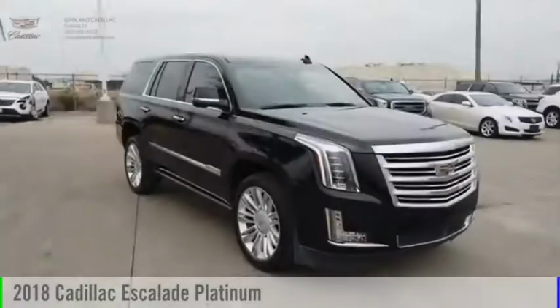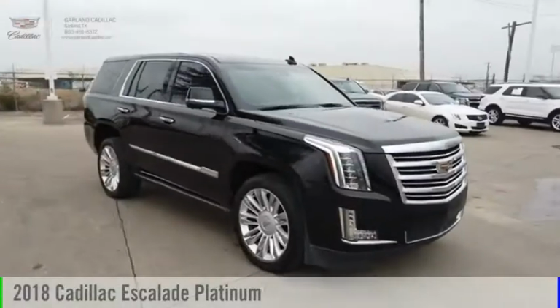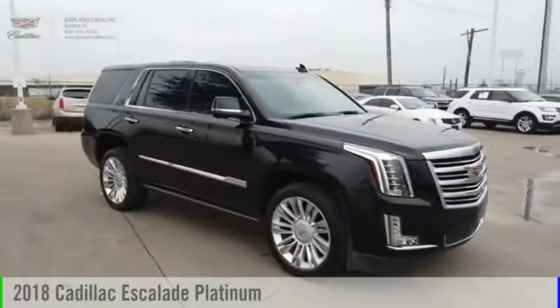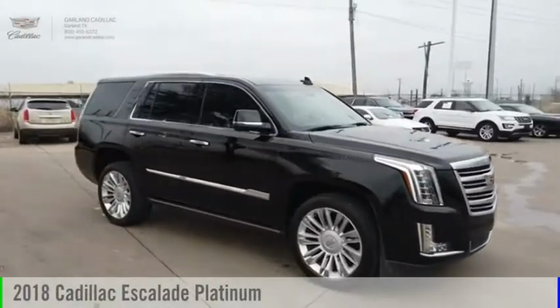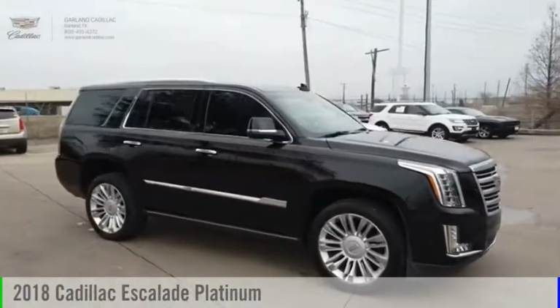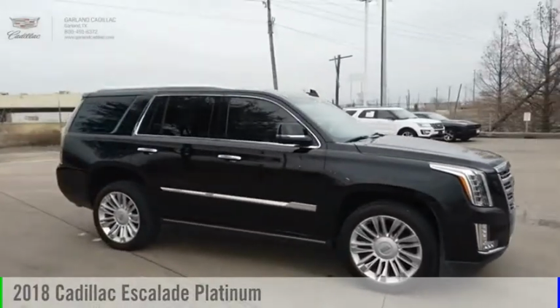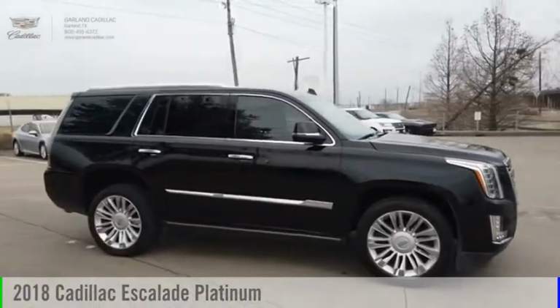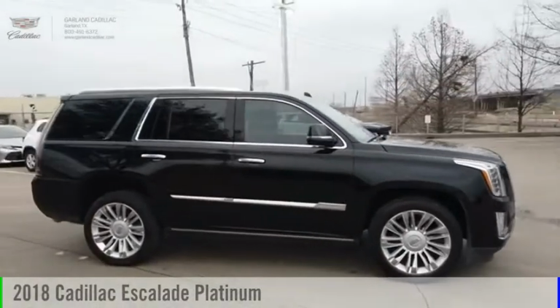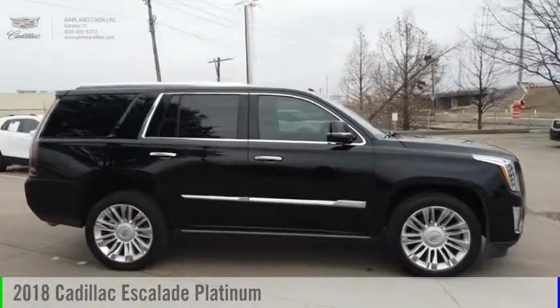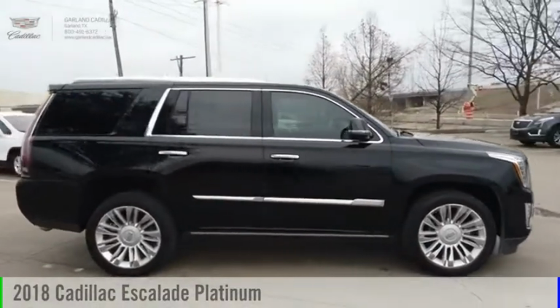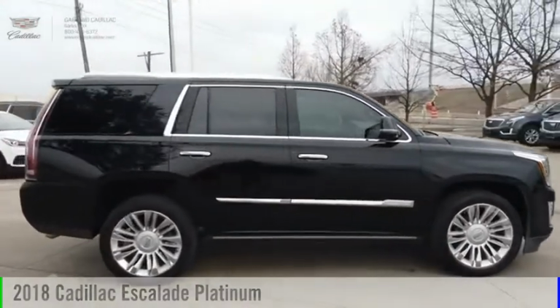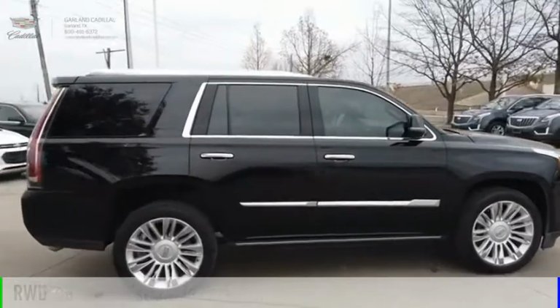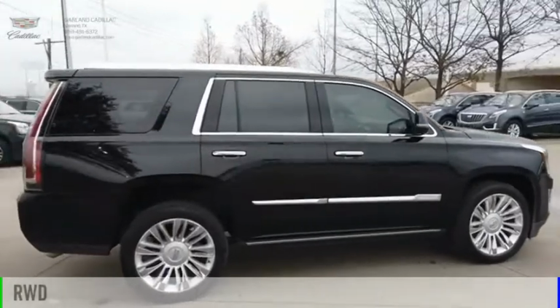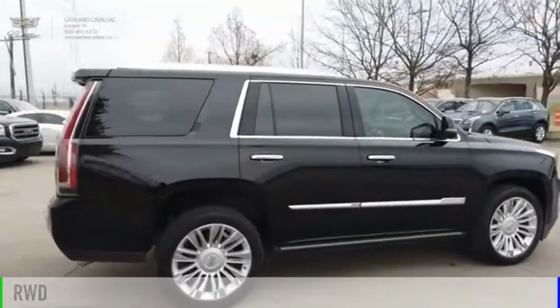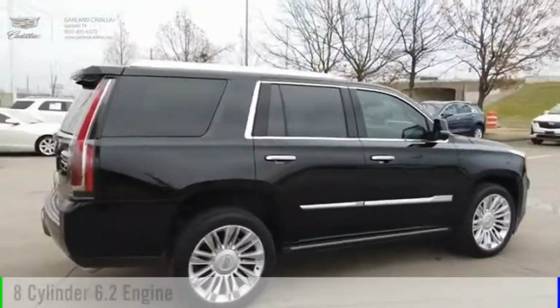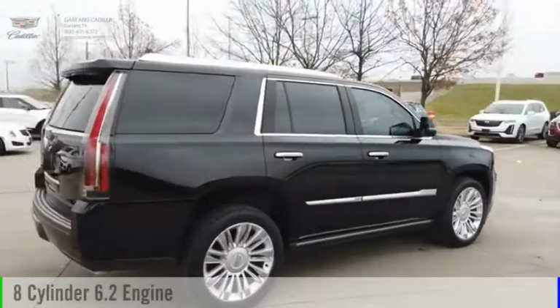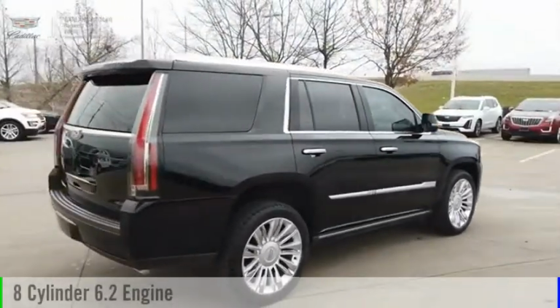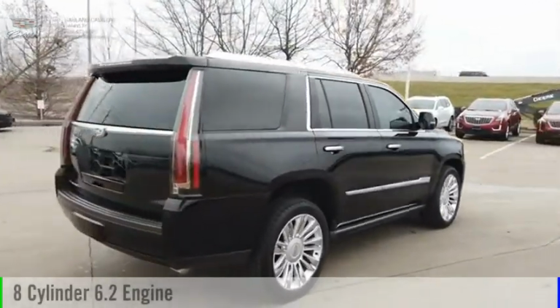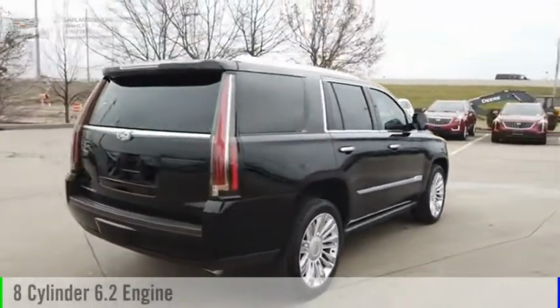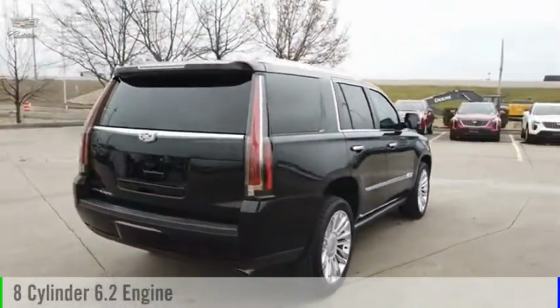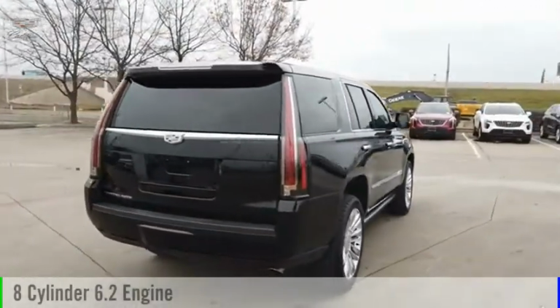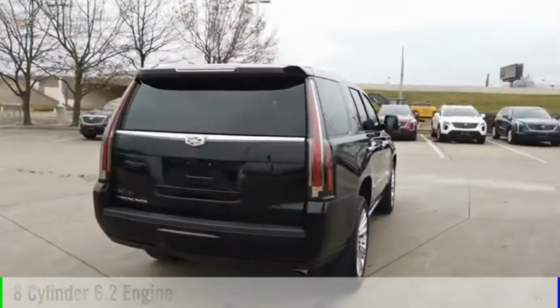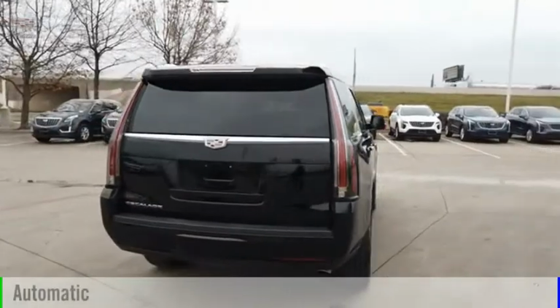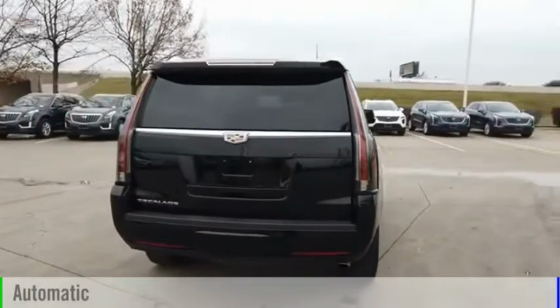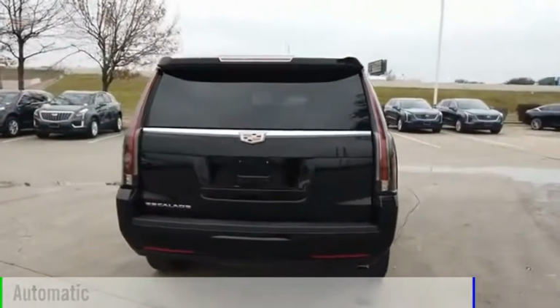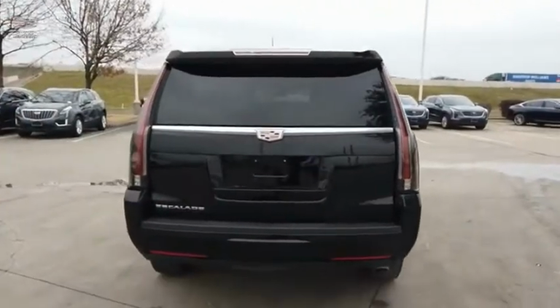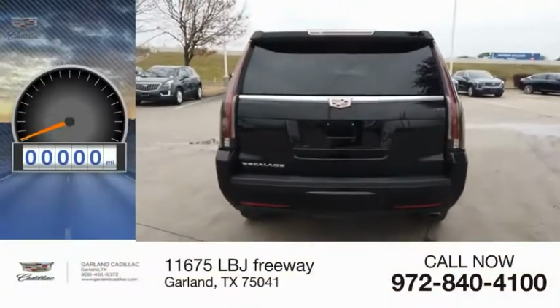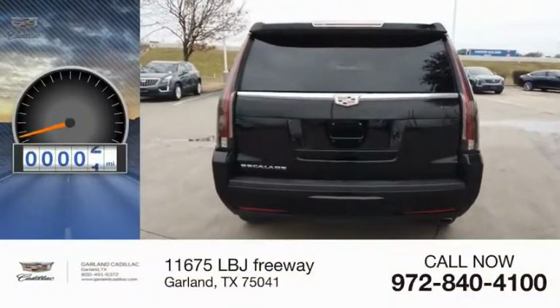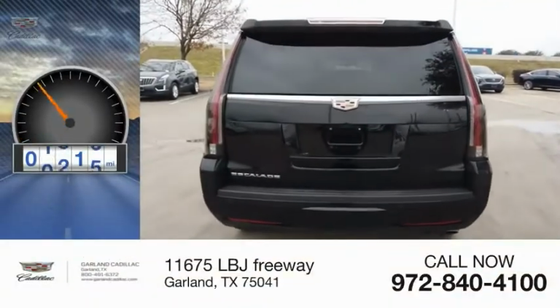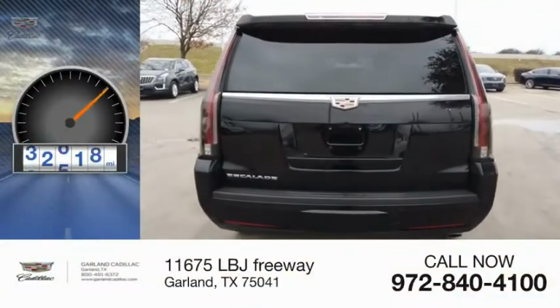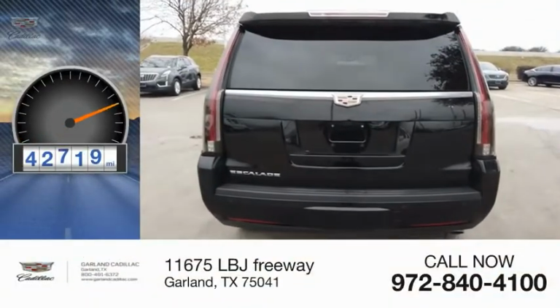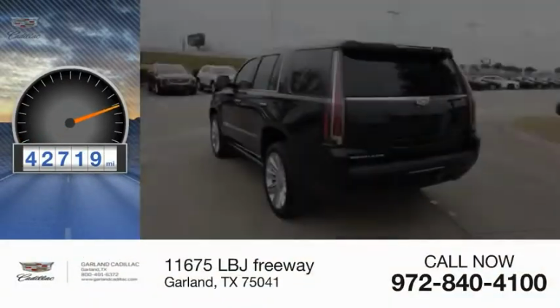We are pleased to show you the 2018 Escalade. This vehicle is powered by a rear-wheel drive, 8-cylinder, 6.2-liter engine, and comes with an automatic transmission. This vehicle has less than 45,000 miles.